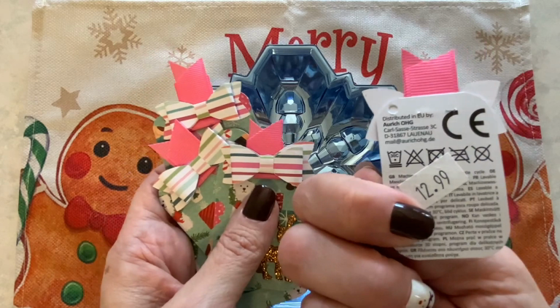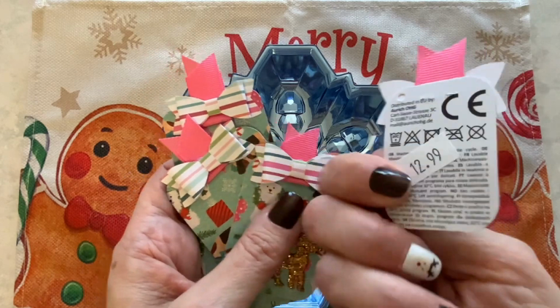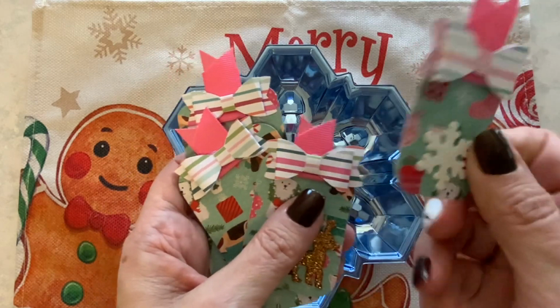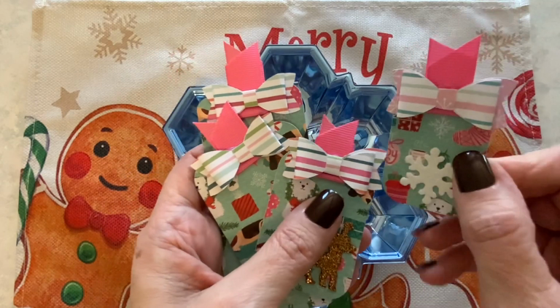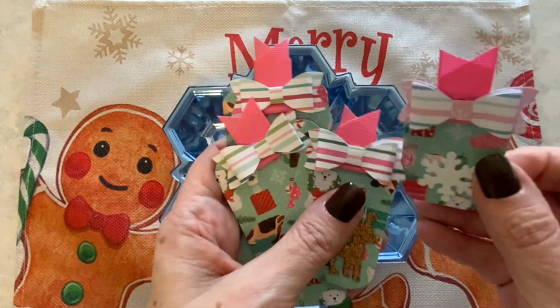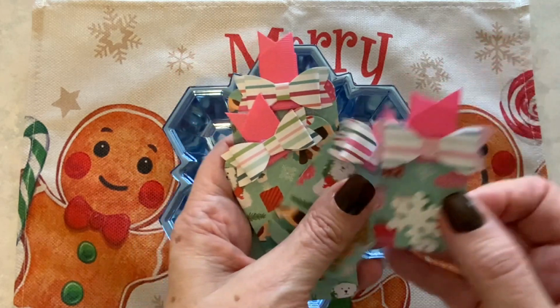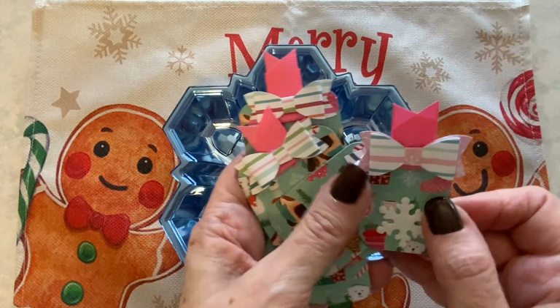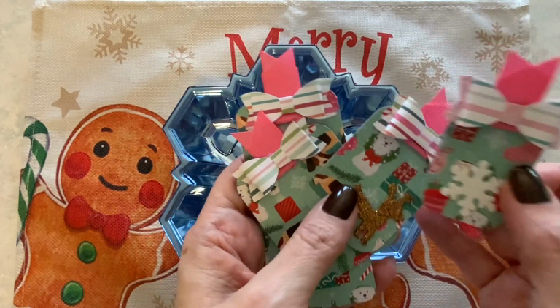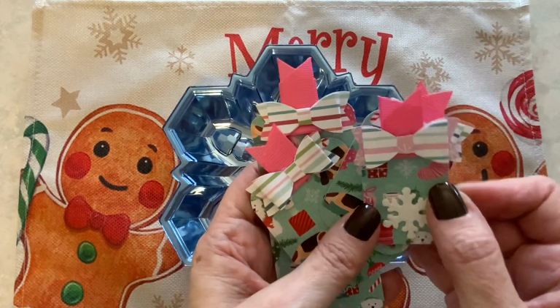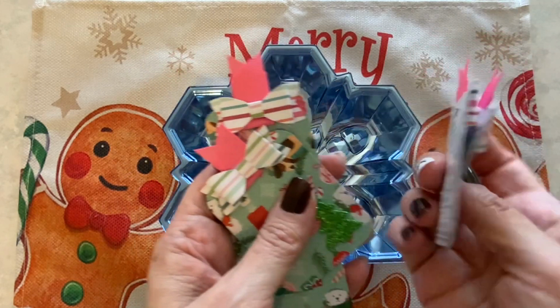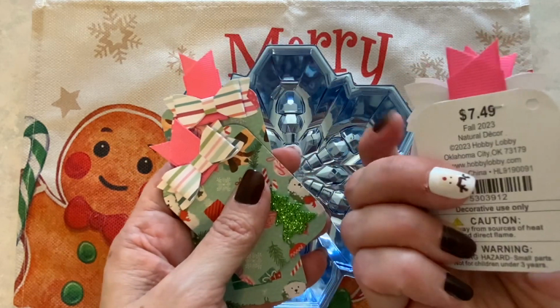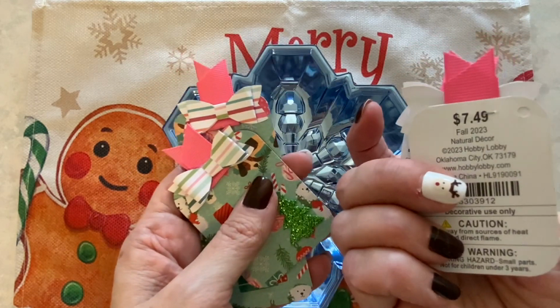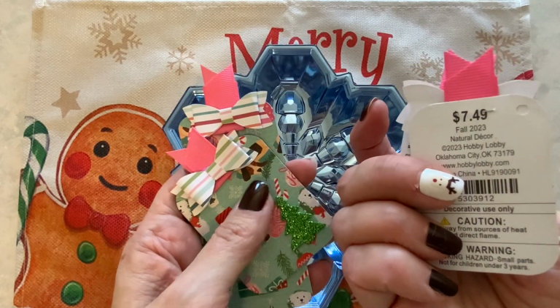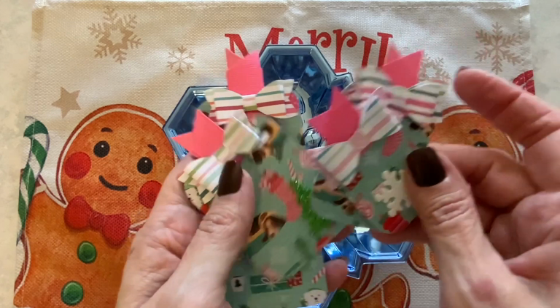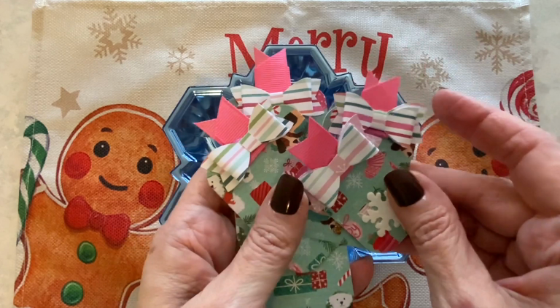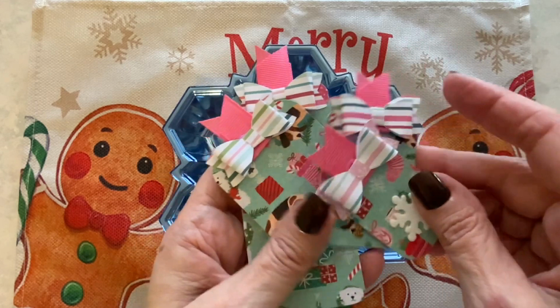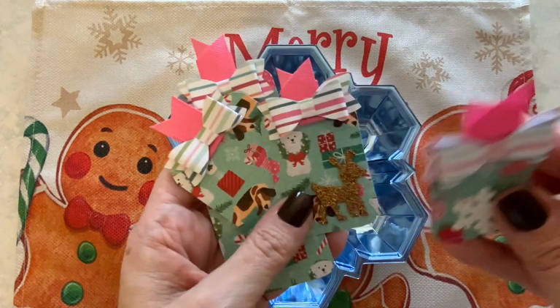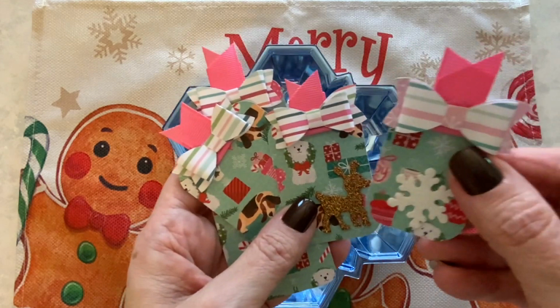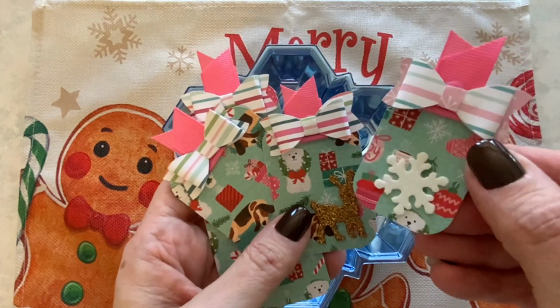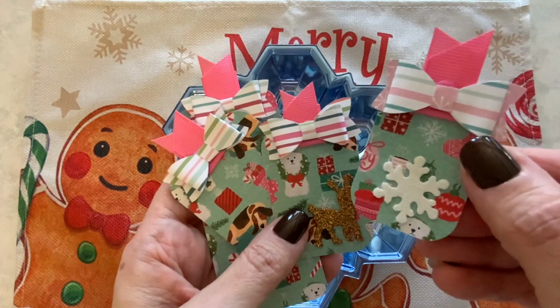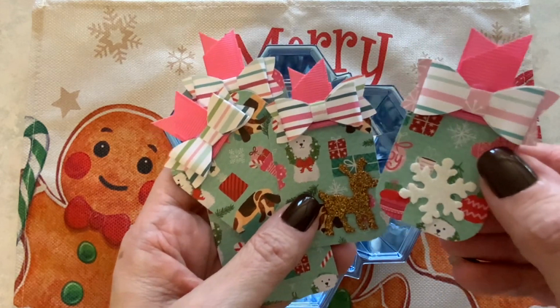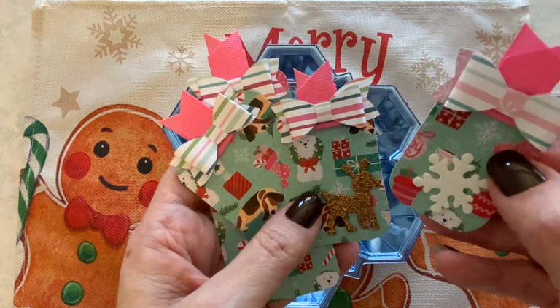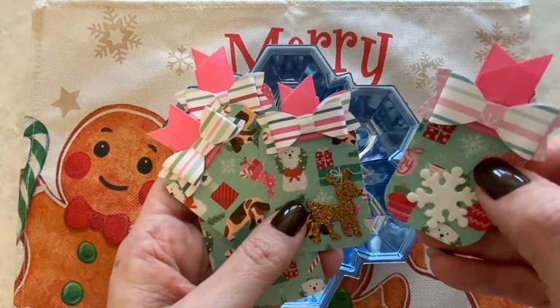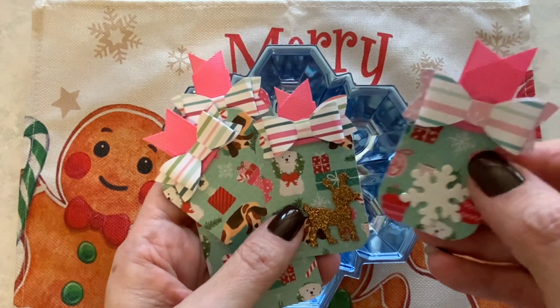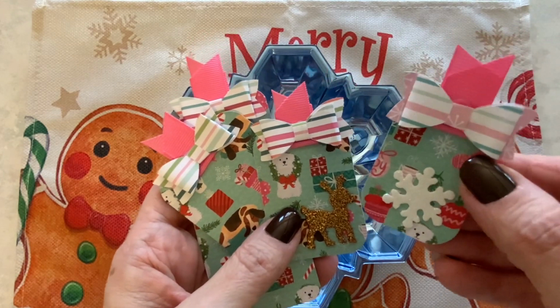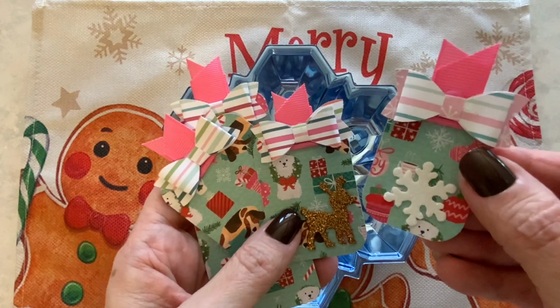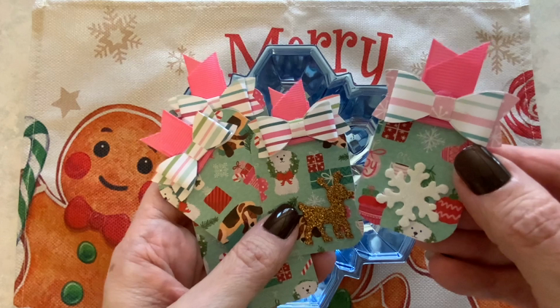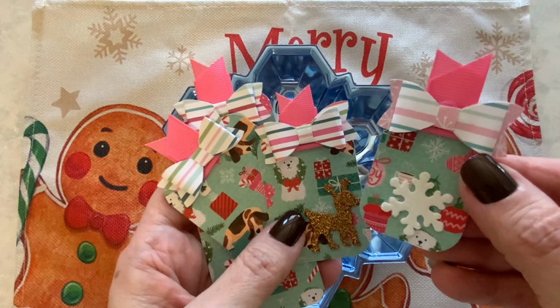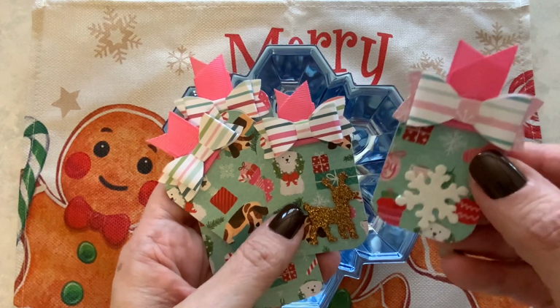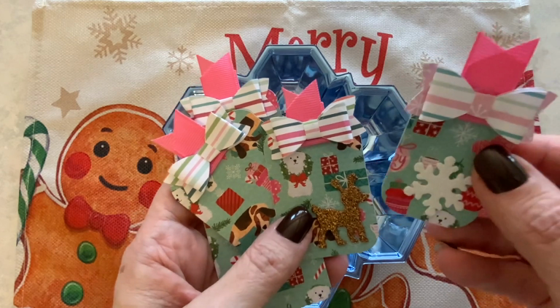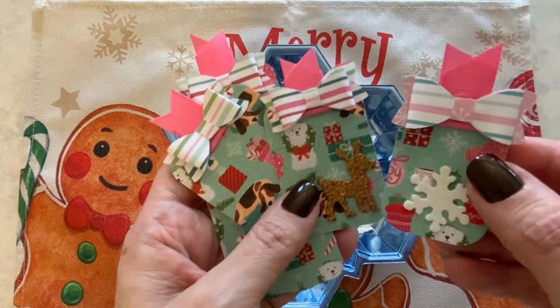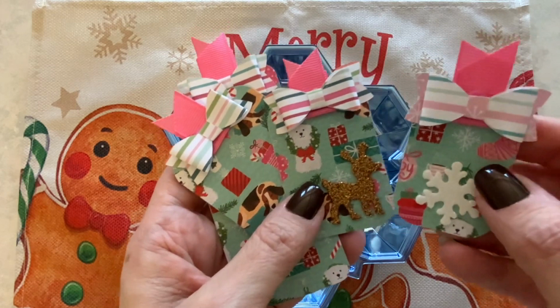I use old tags from things that I have bought in the past and I just altered them. So these are my tags for this week. This is a paper pad from Hobby Lobby that I used.